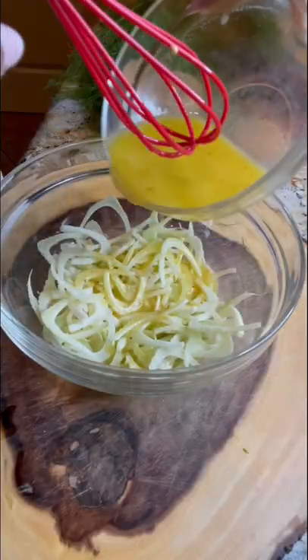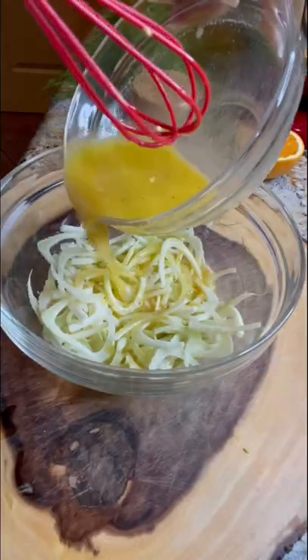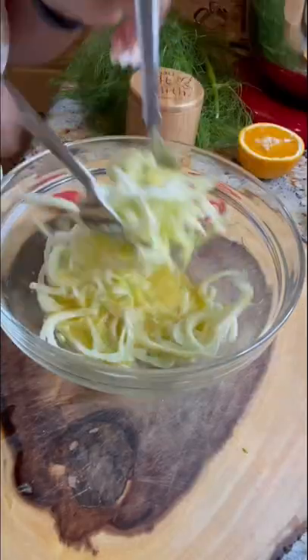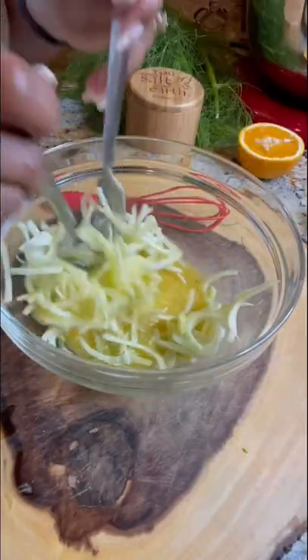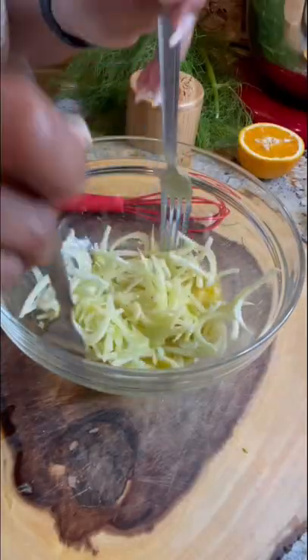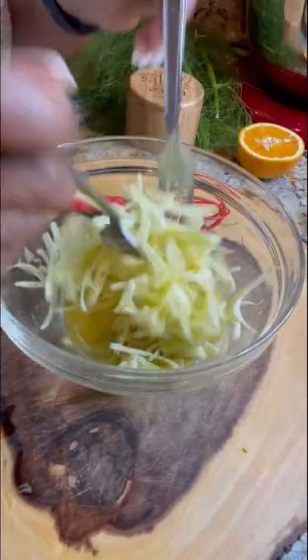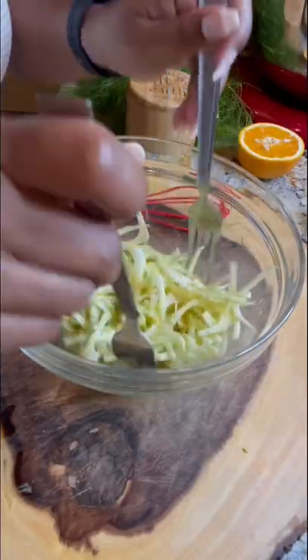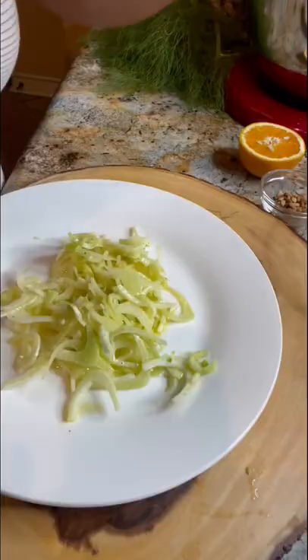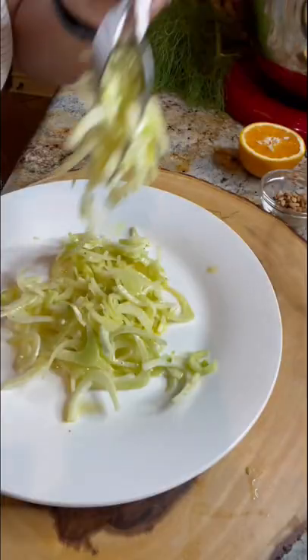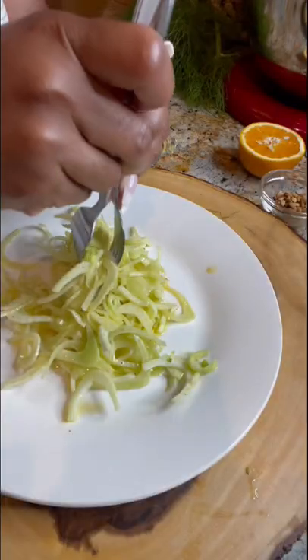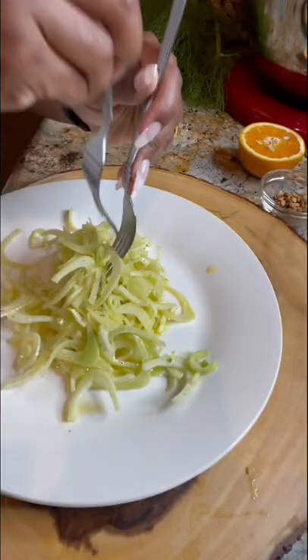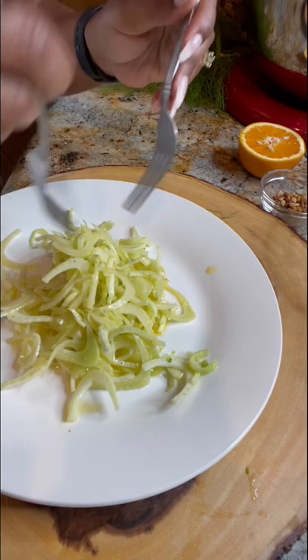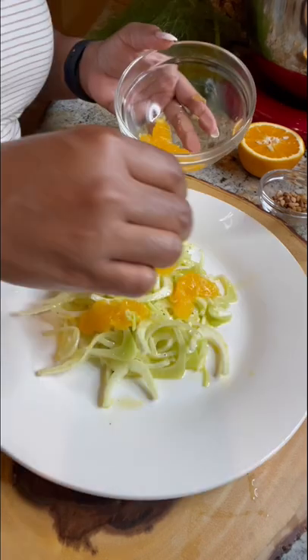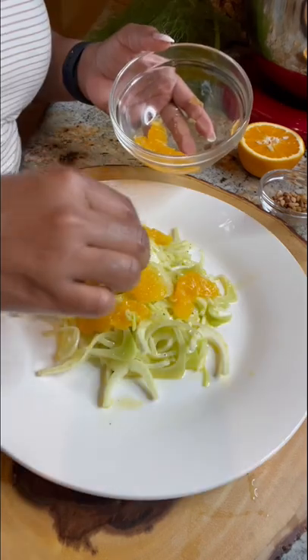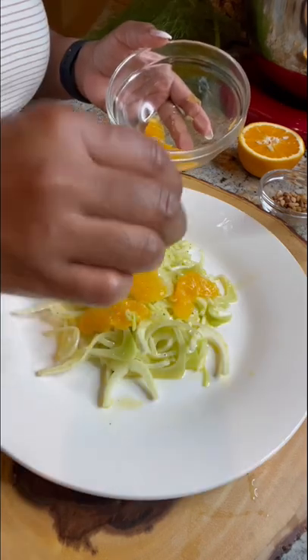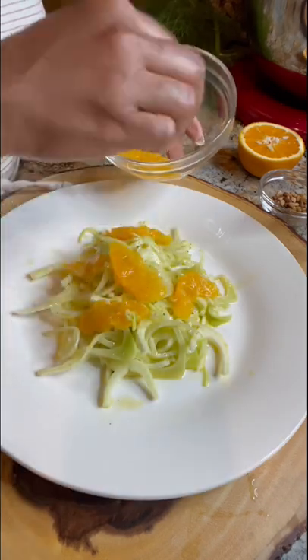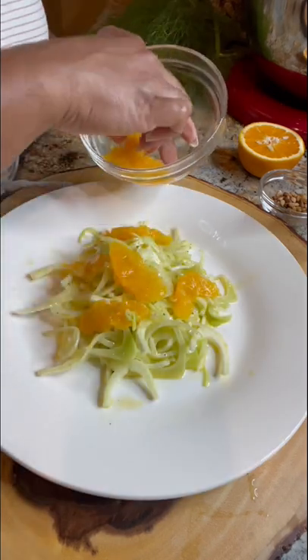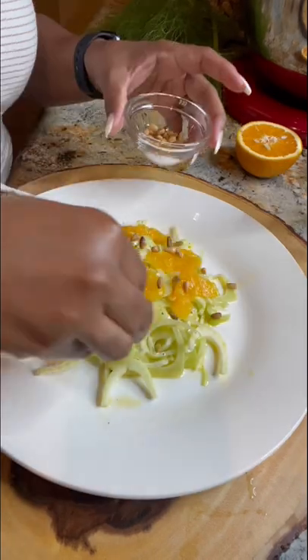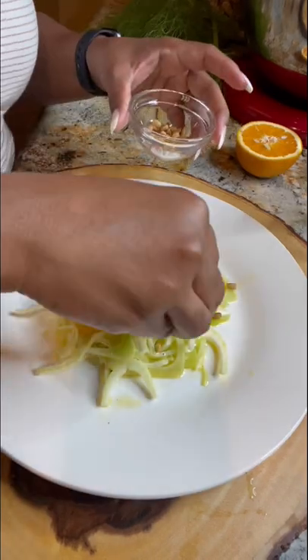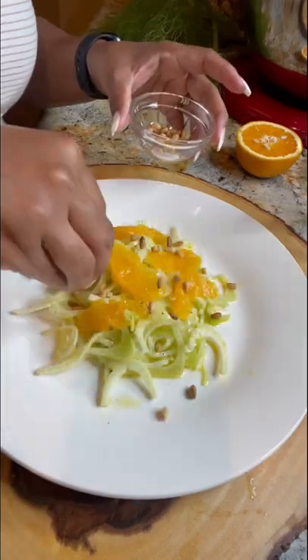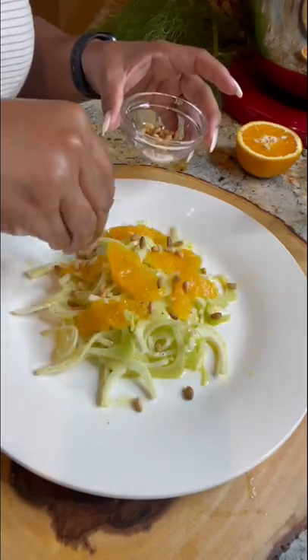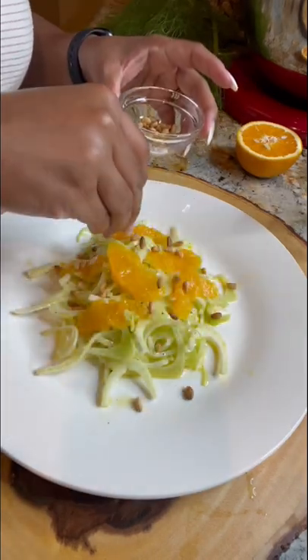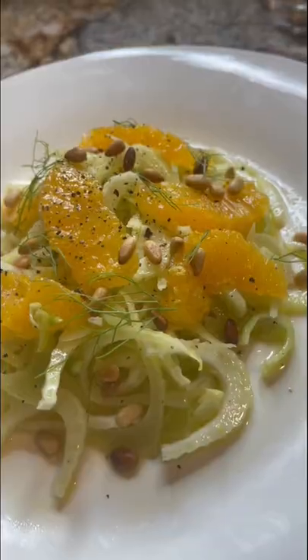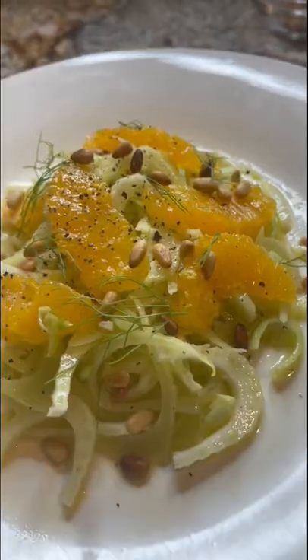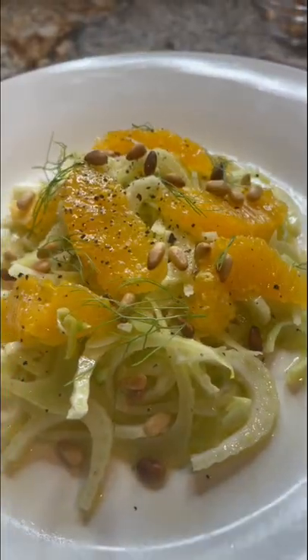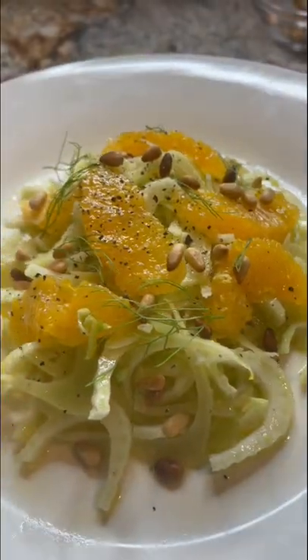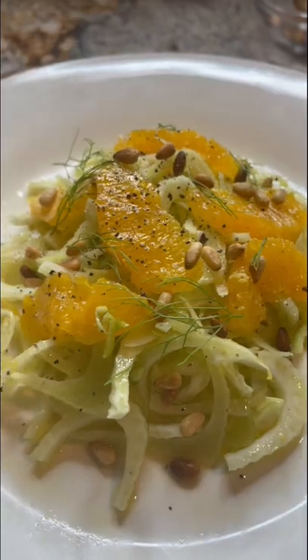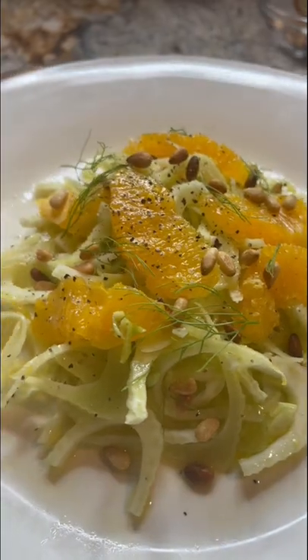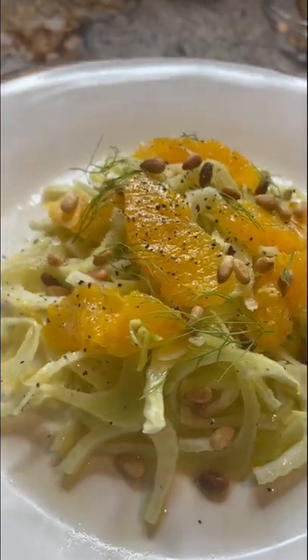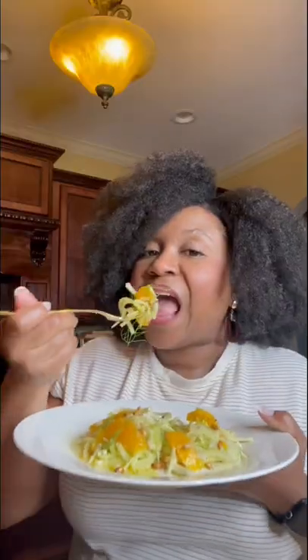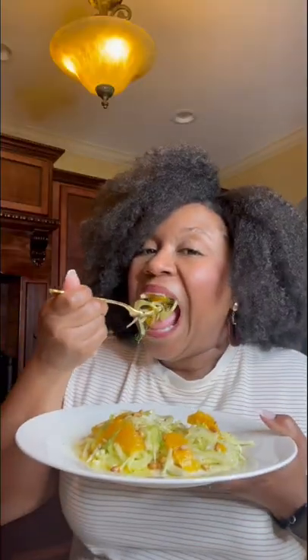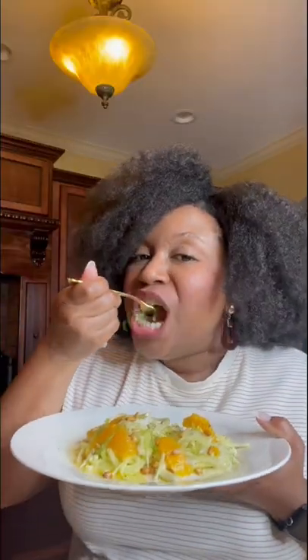Now we're gonna give it a toss and then we're gonna add those beautiful orange segments and we're gonna top it with a little bit of pine nuts. This was fantastic. It was fresh, it had a nice texture, and it was perfect for summer.